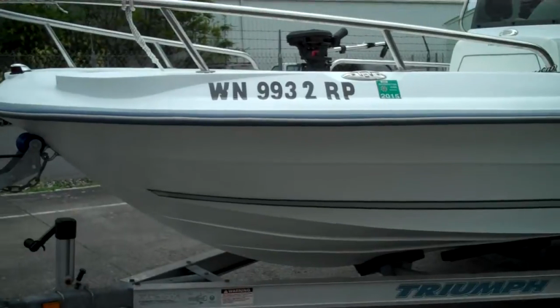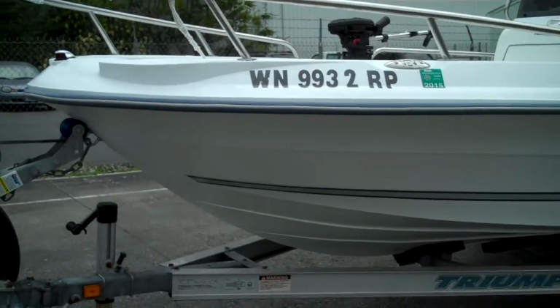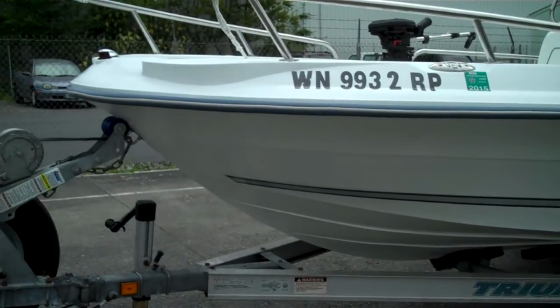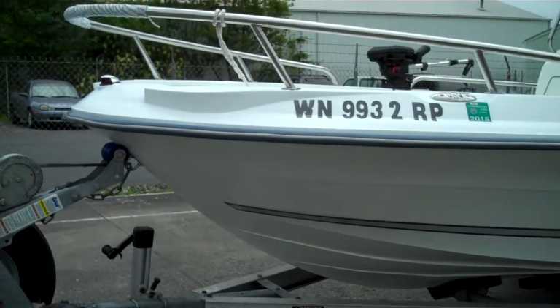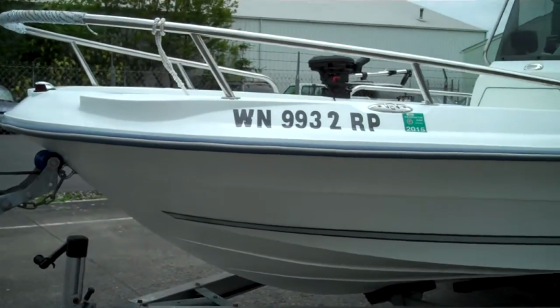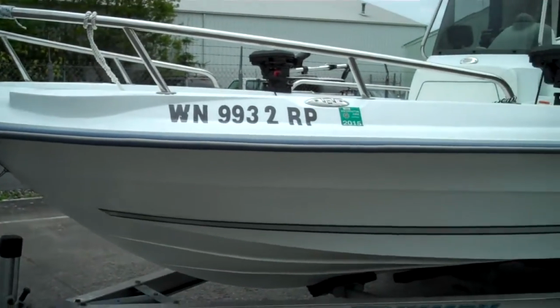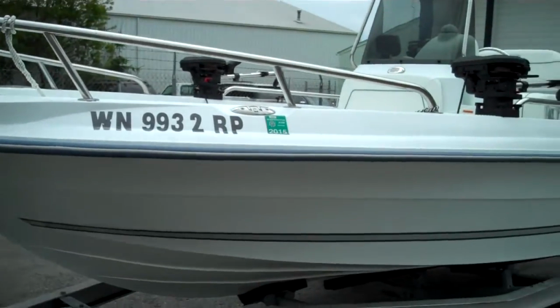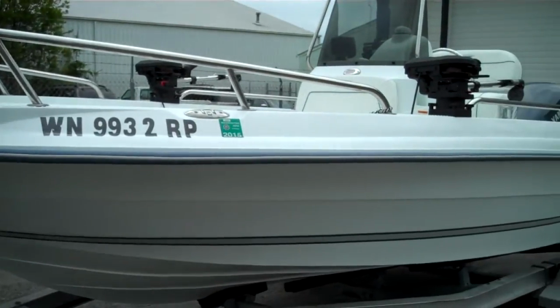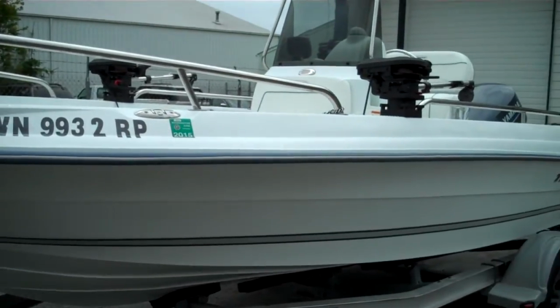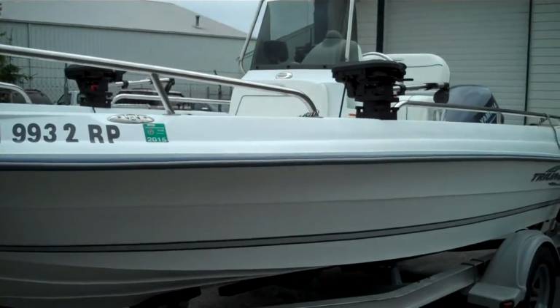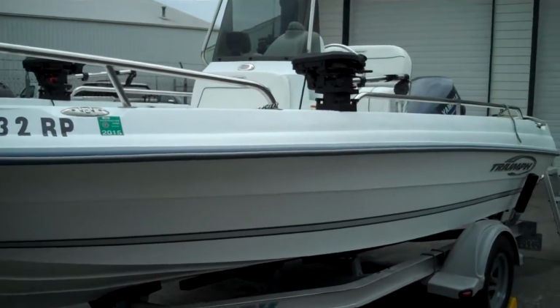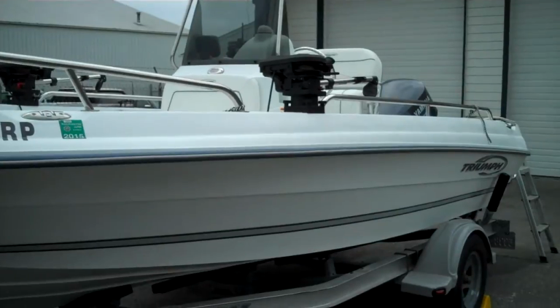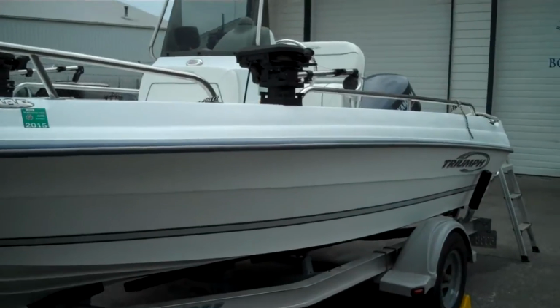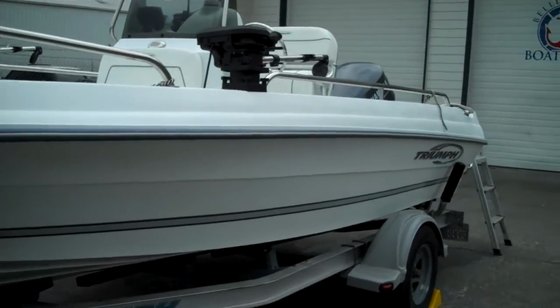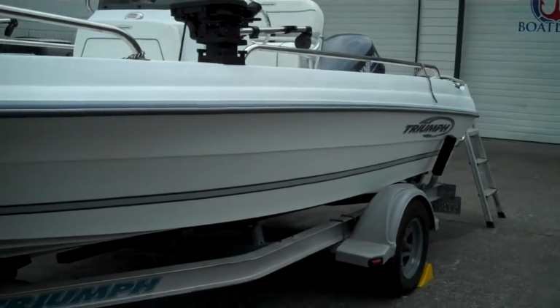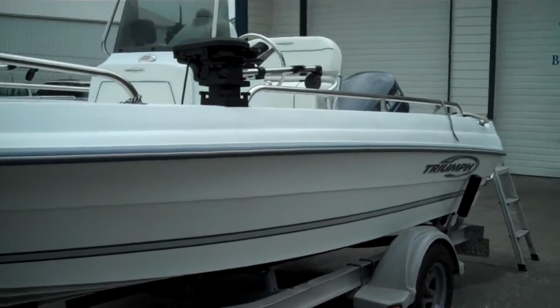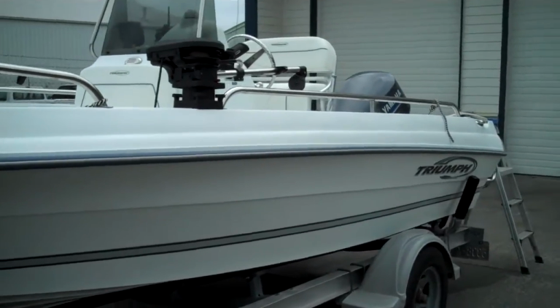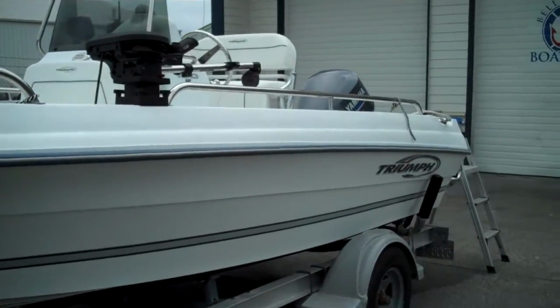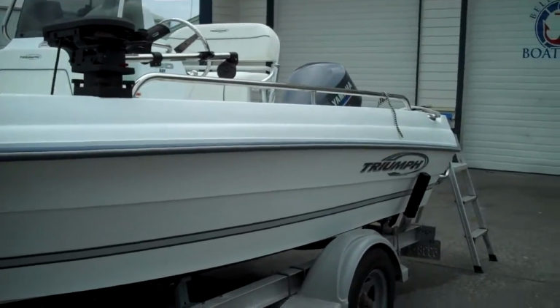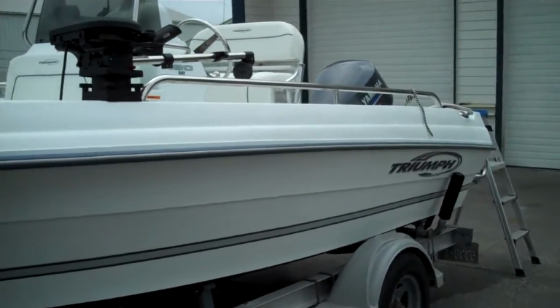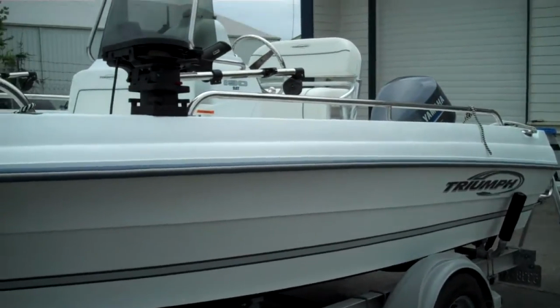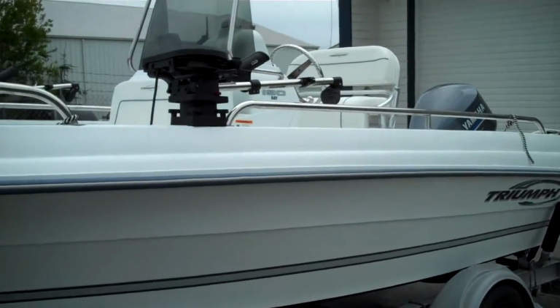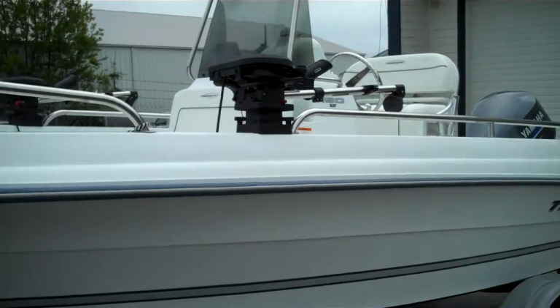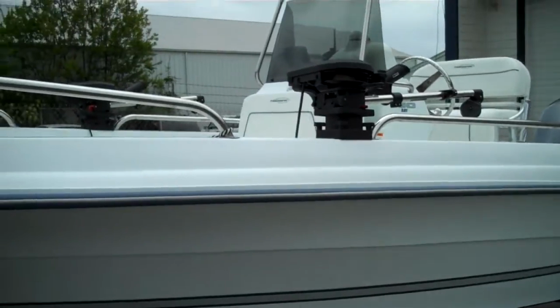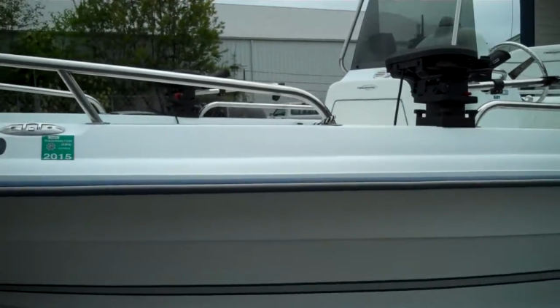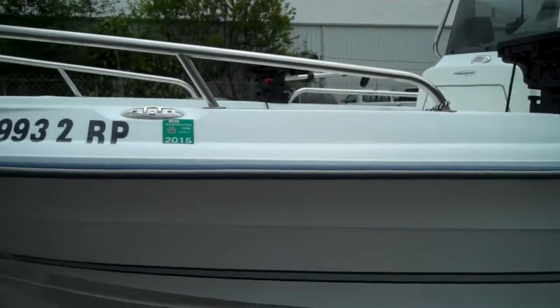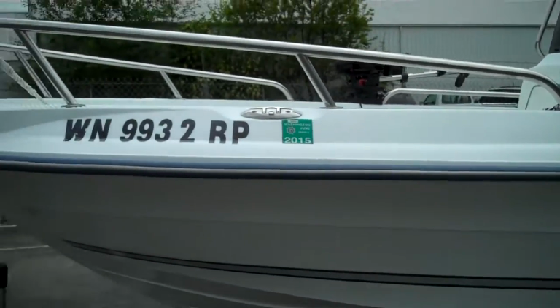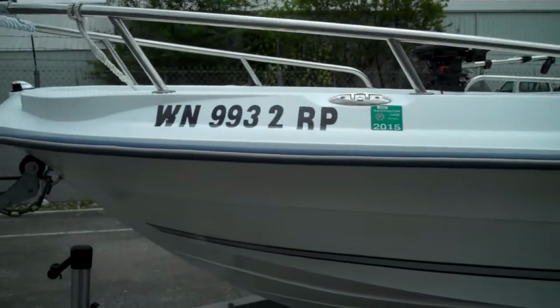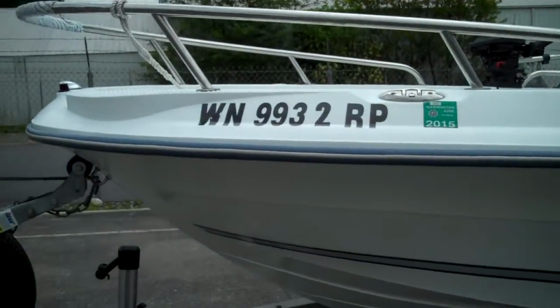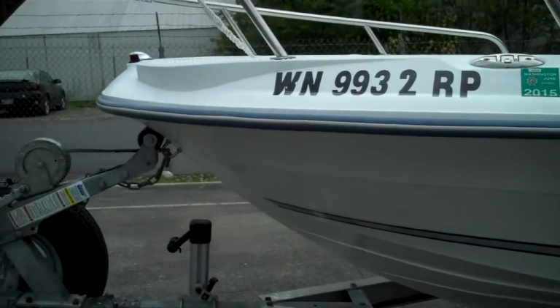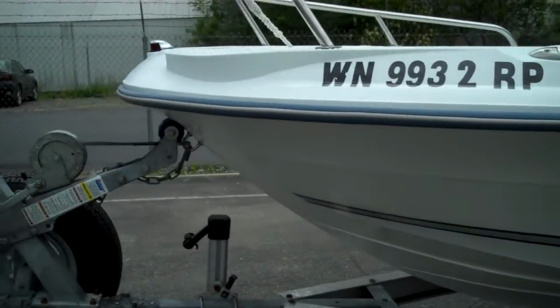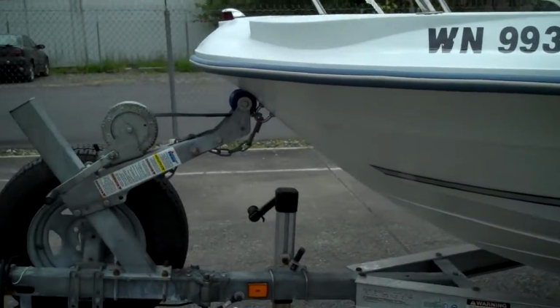This is a 2006 Triumph 190 Bay Console. It's a hard core sport fisher — you can throw it in the water late afternoon, catch your fish, get back to shore, and tow it out to launch with a Volkswagen.